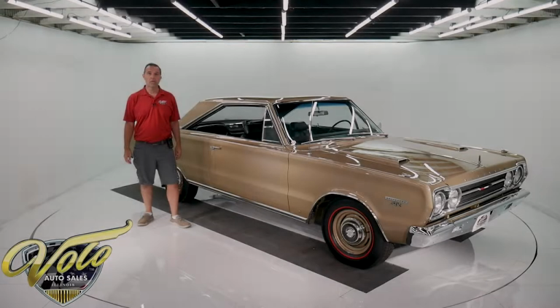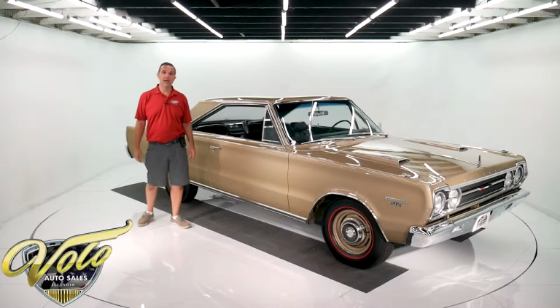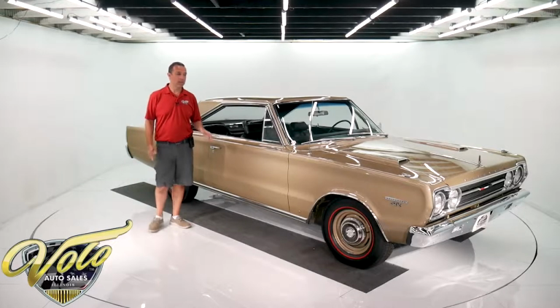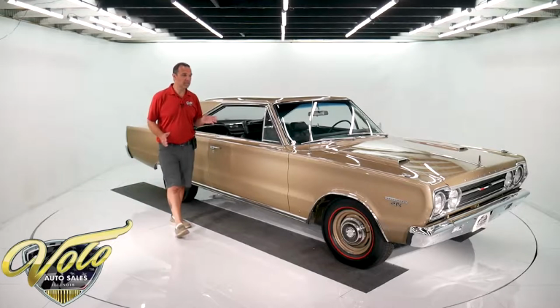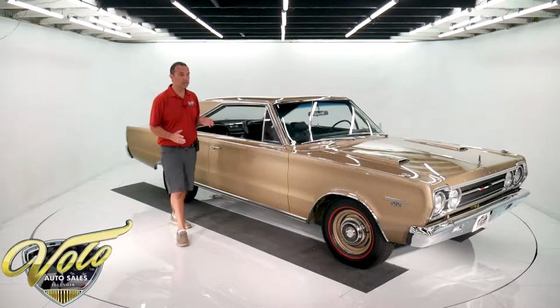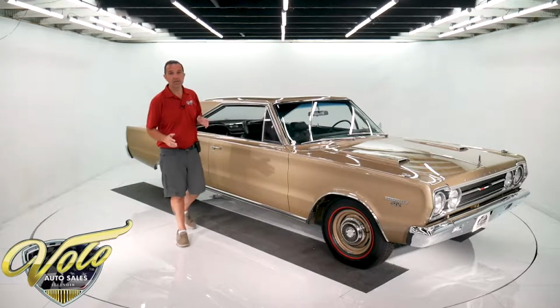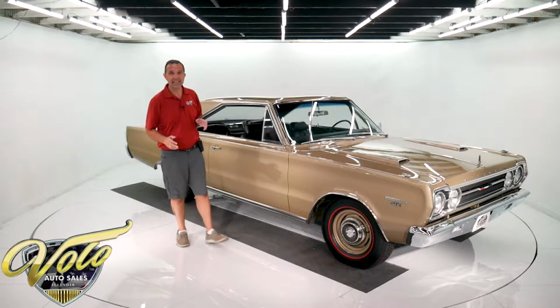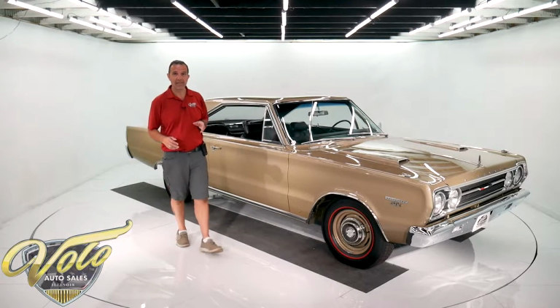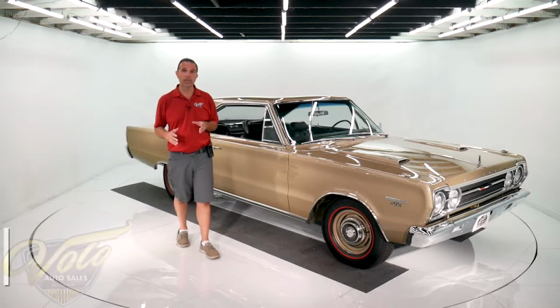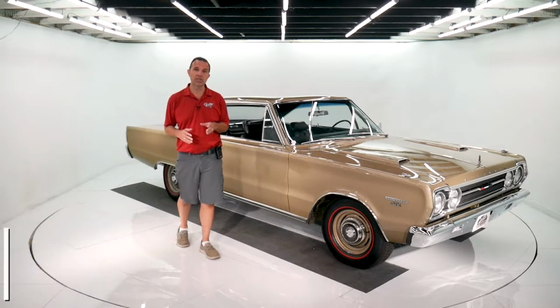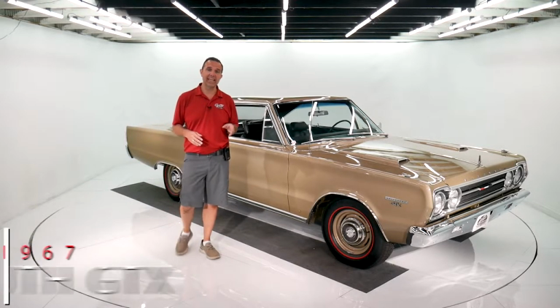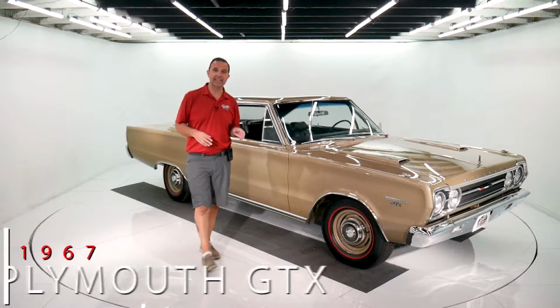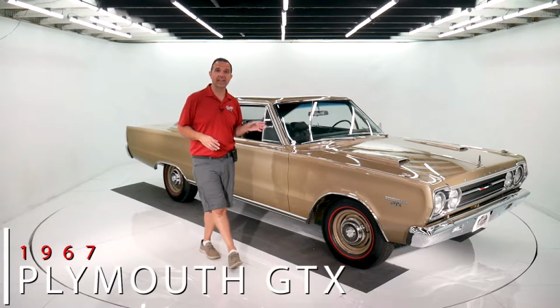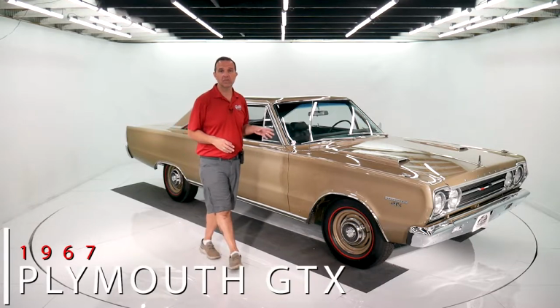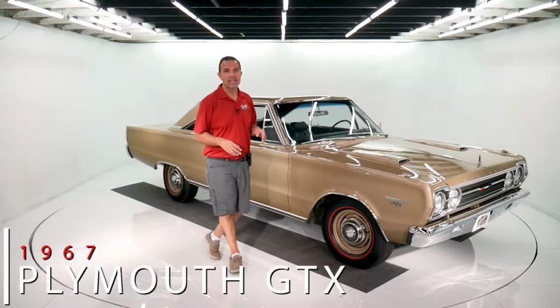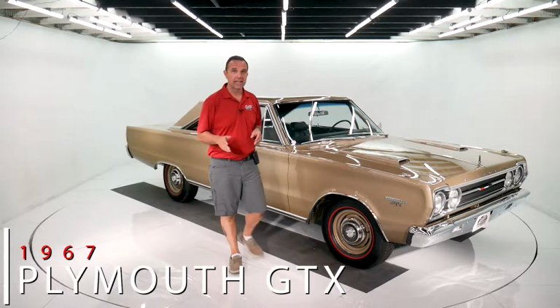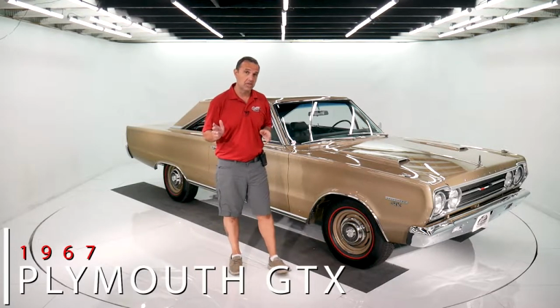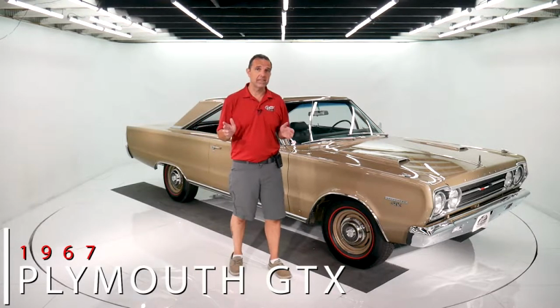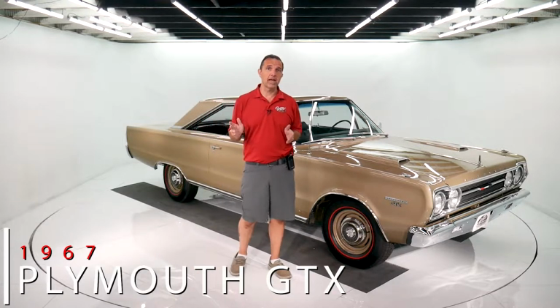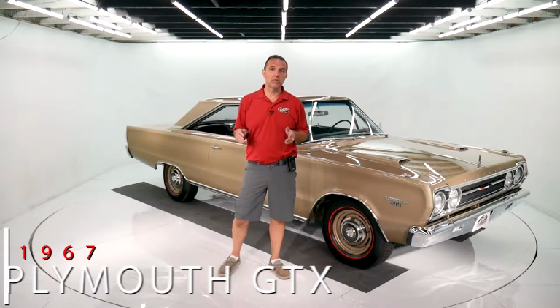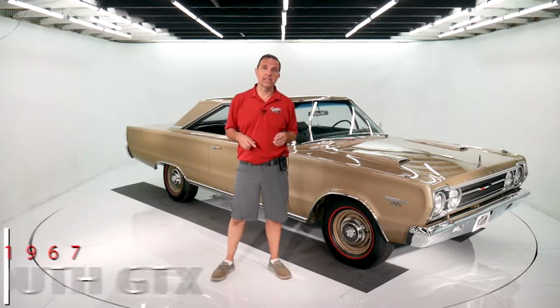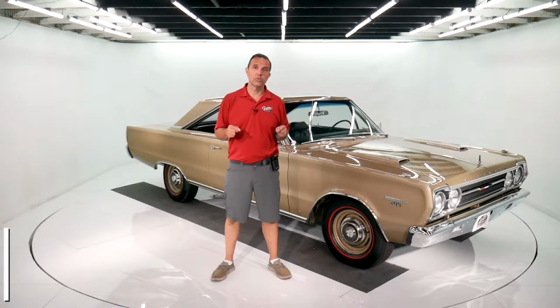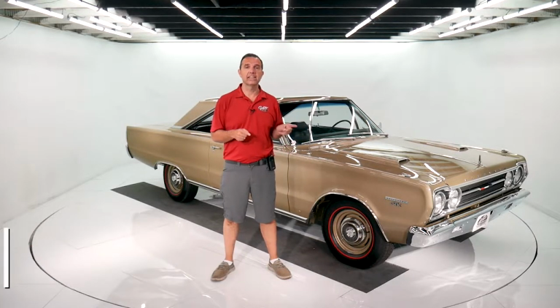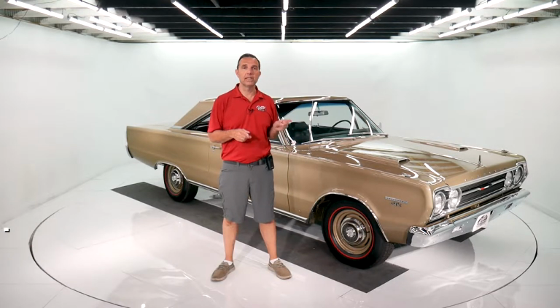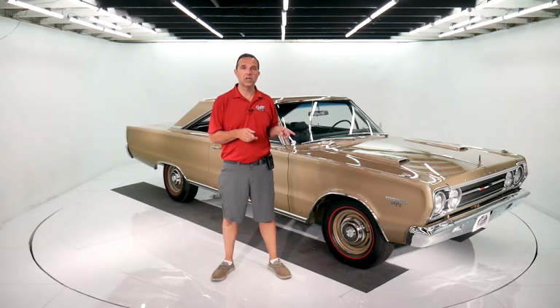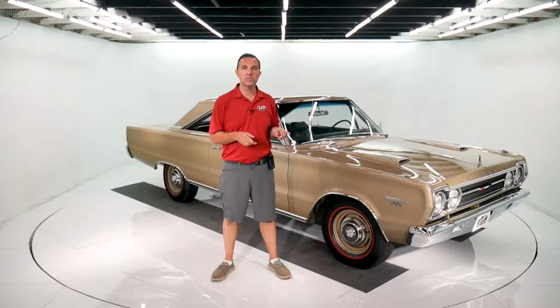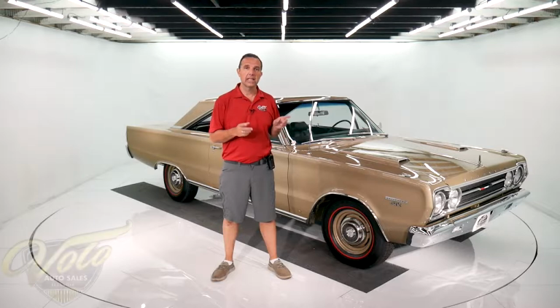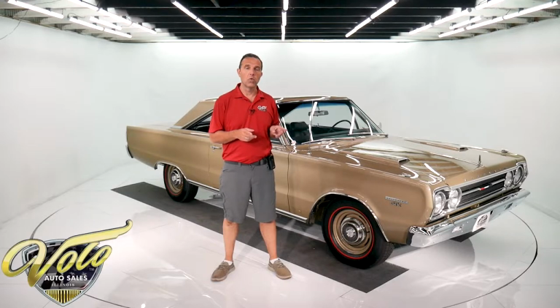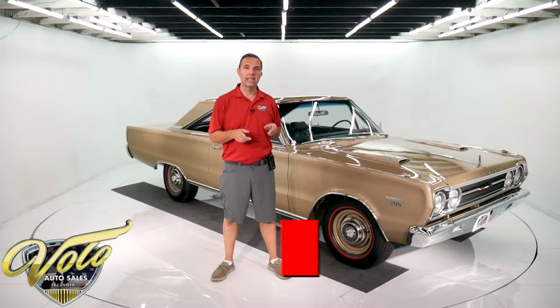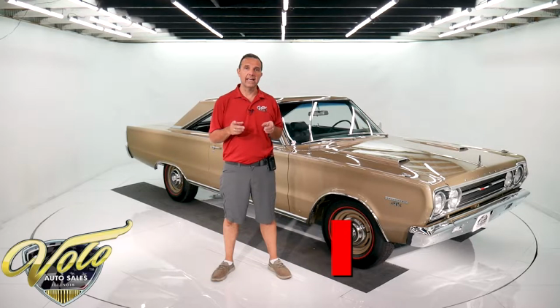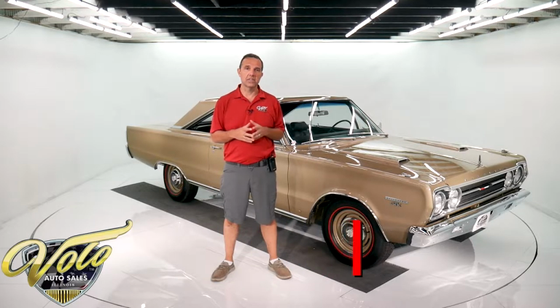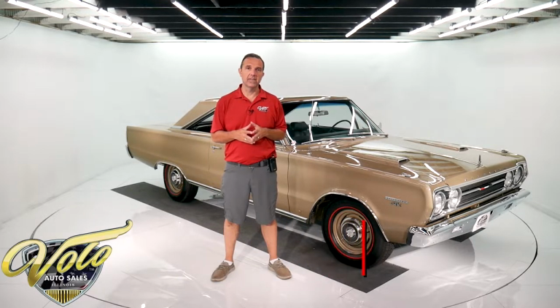We've got one of the best restored '67 Plymouth GTXs in the country. You don't have to take my word for it — it's recently been judged and it won at a national event.